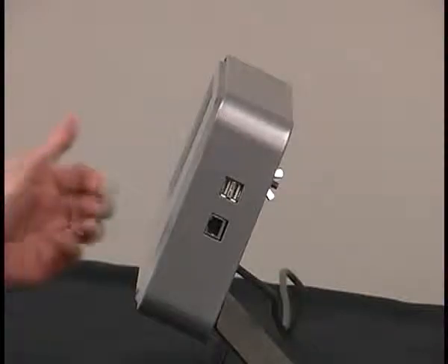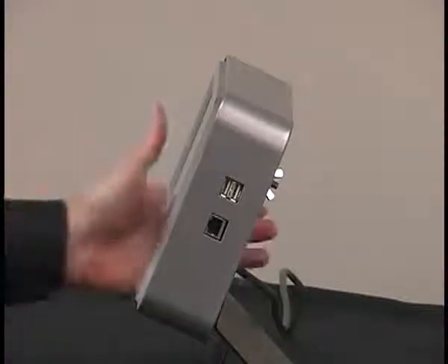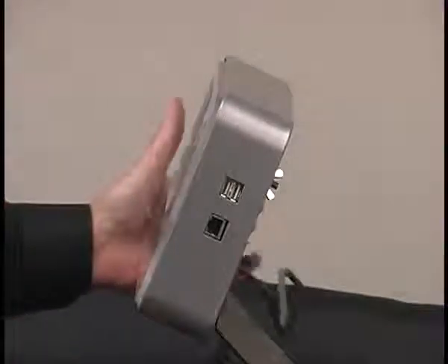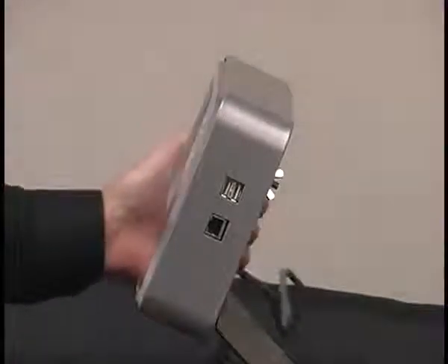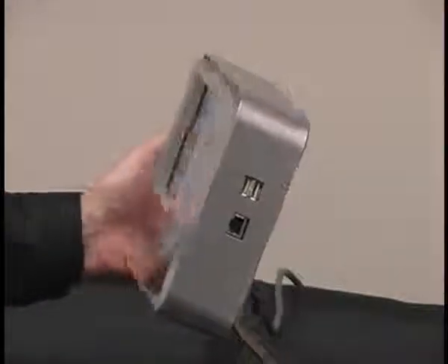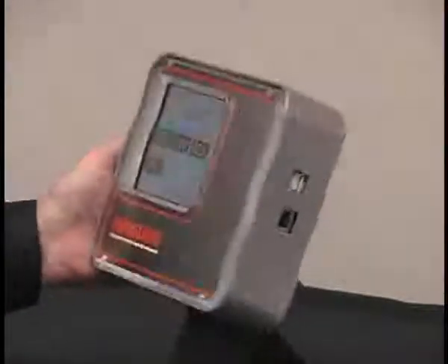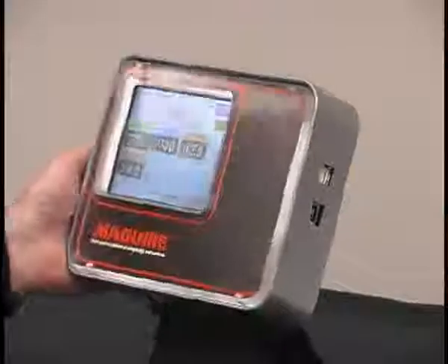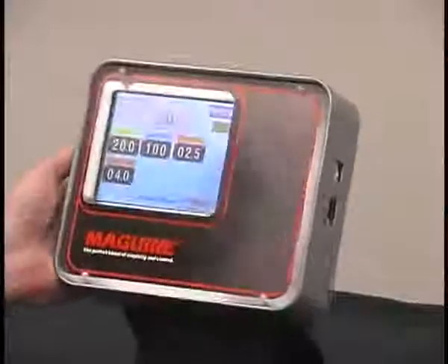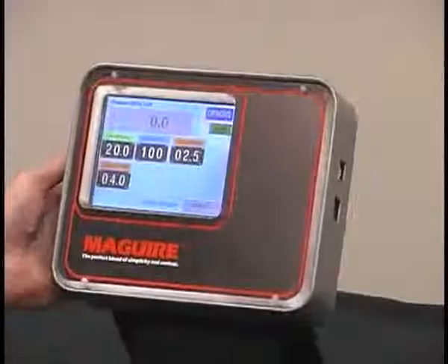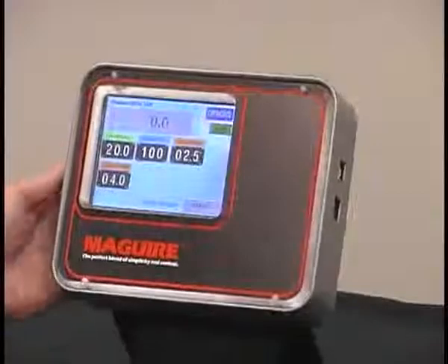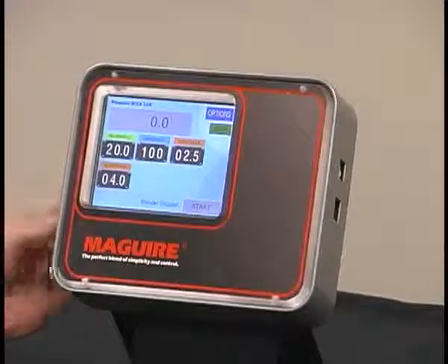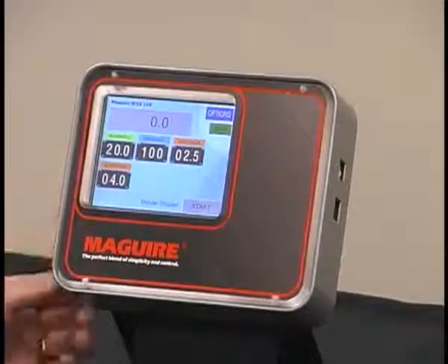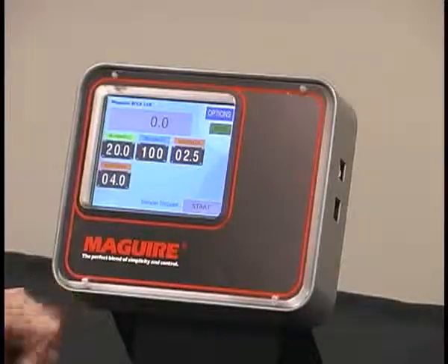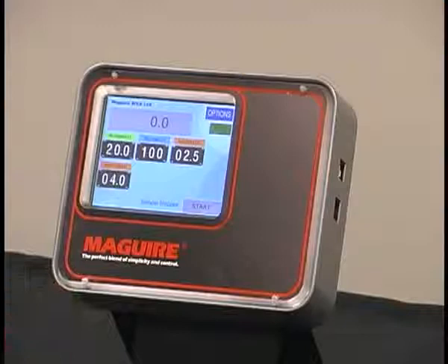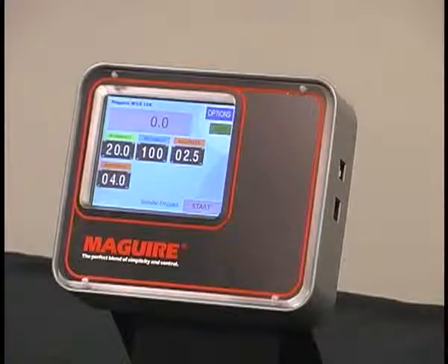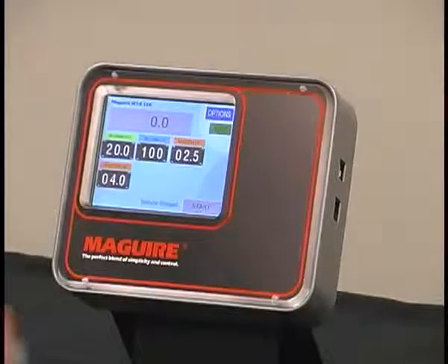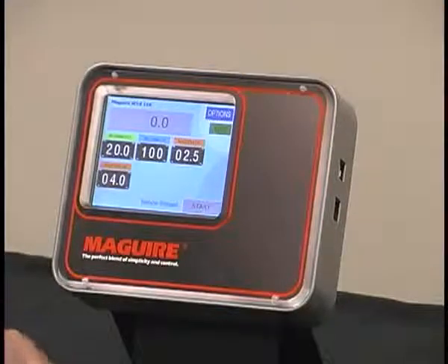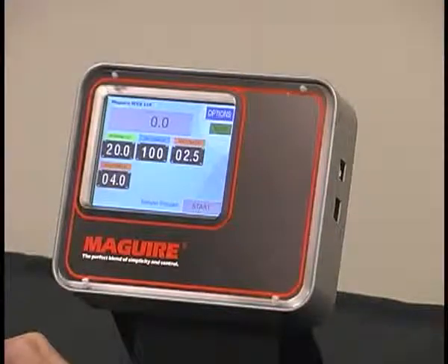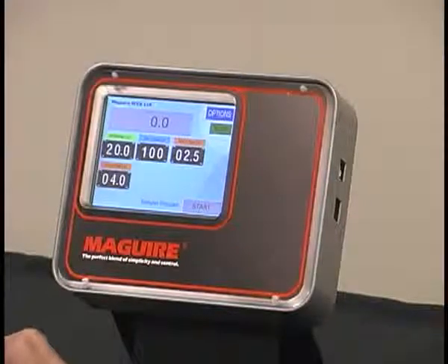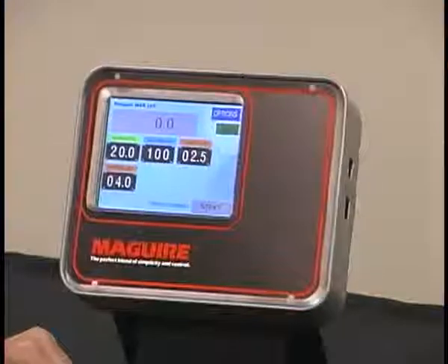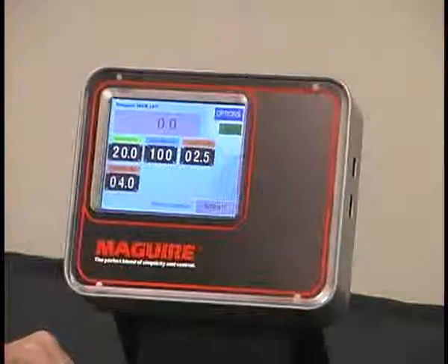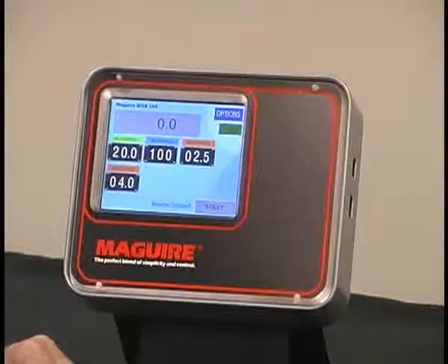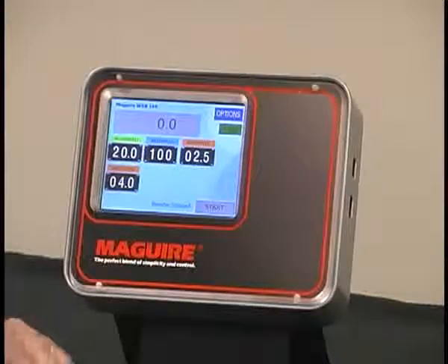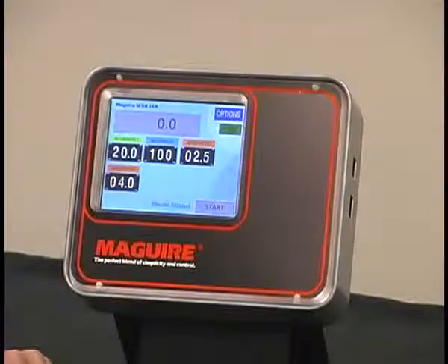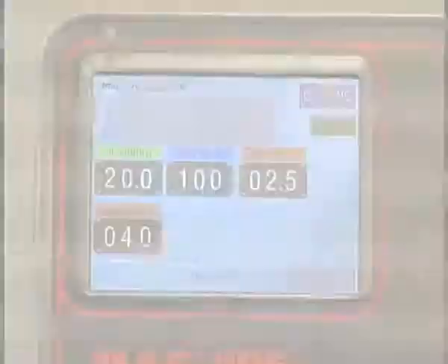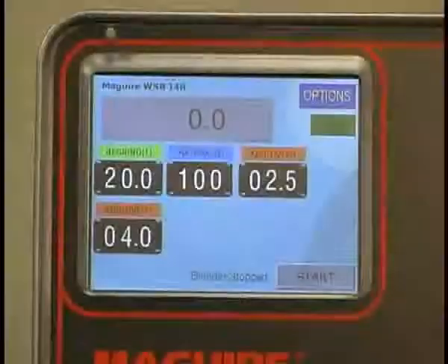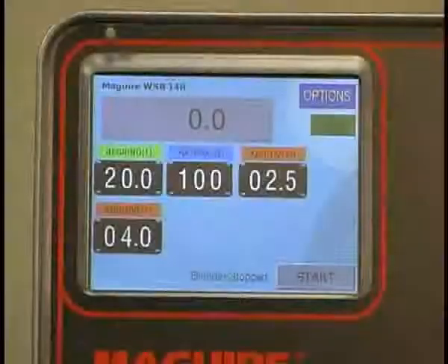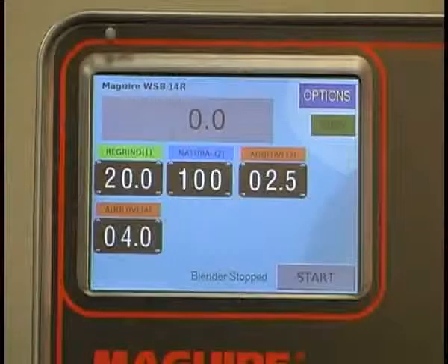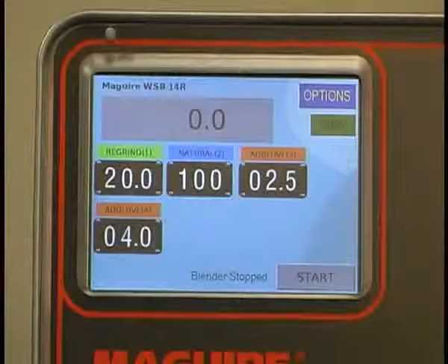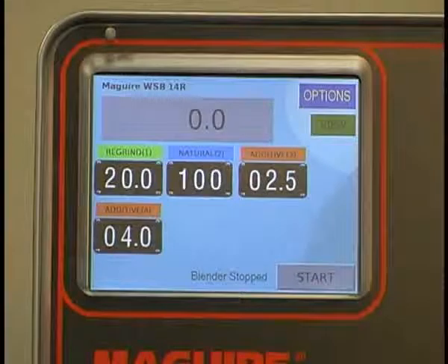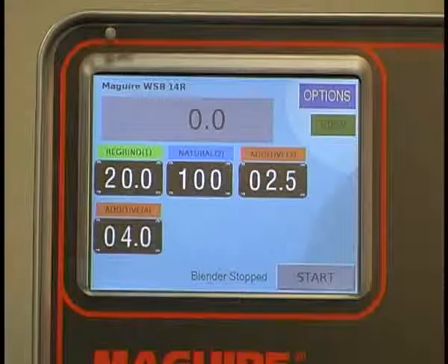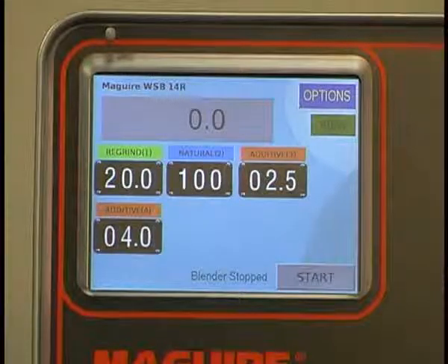The touchscreen control also allows storage of 99 recipes, plus we have 2-level password security. This is a close-up of the 5-inch color touchscreen.